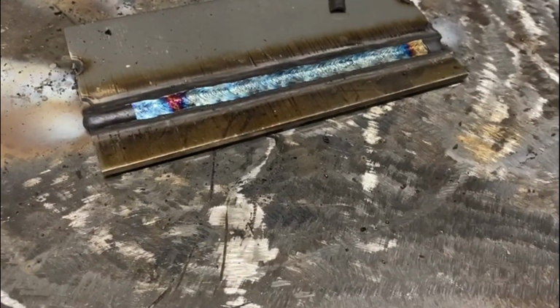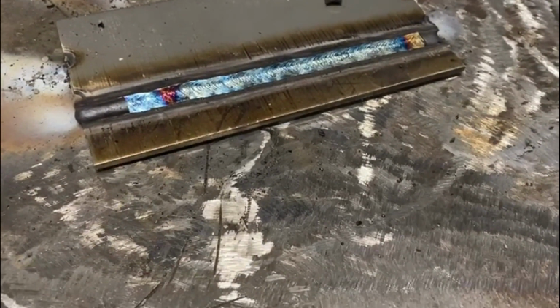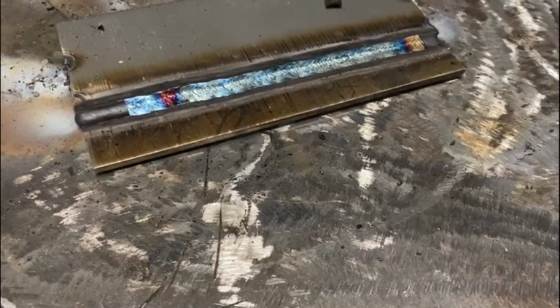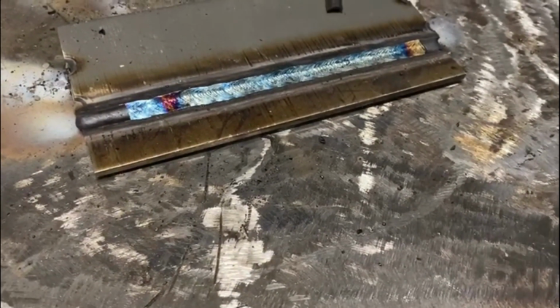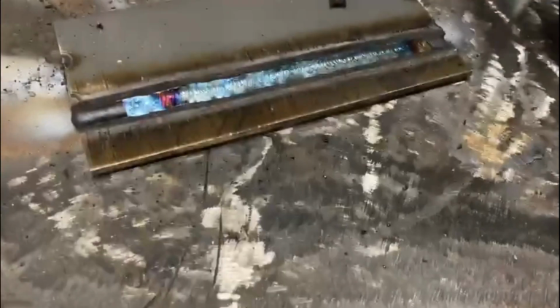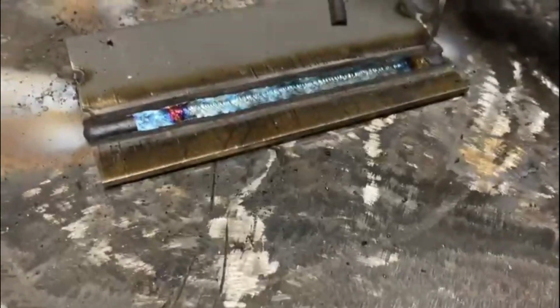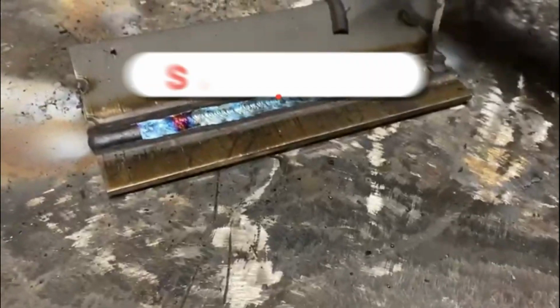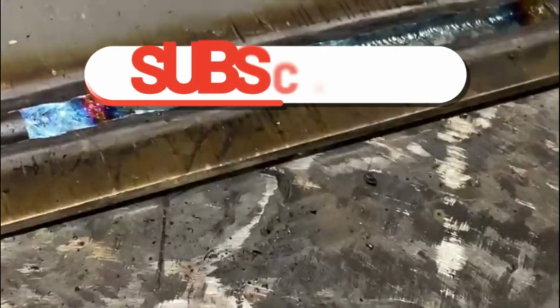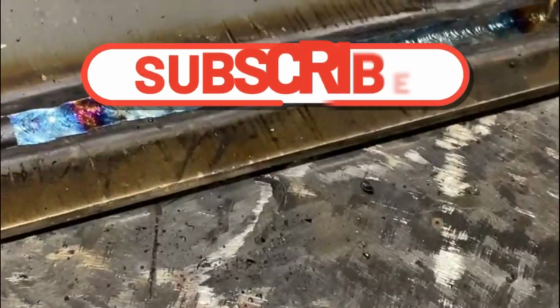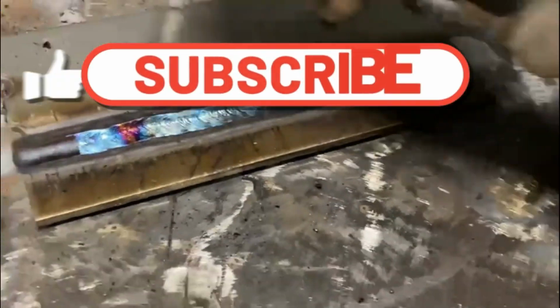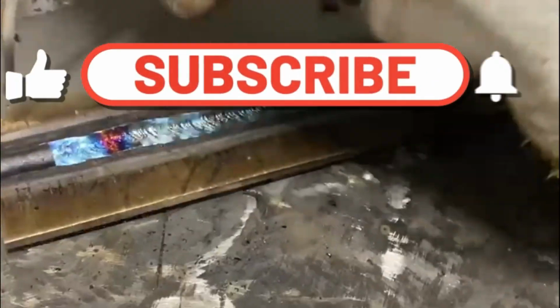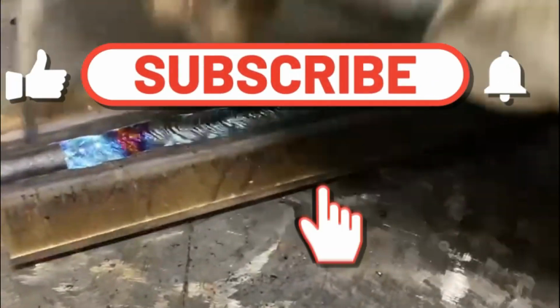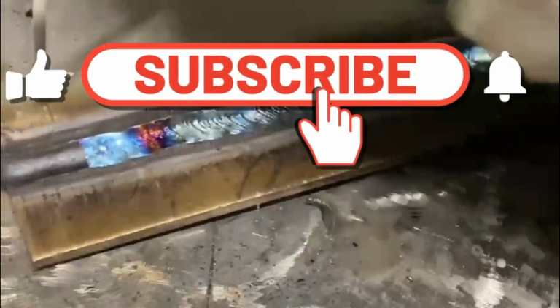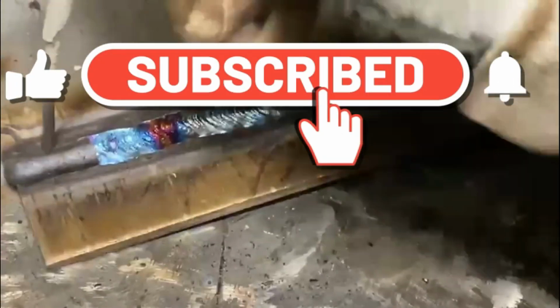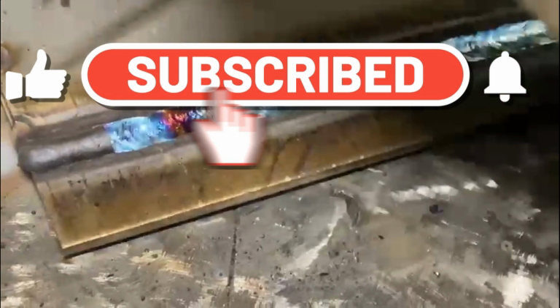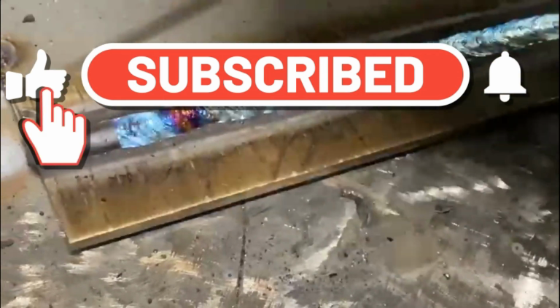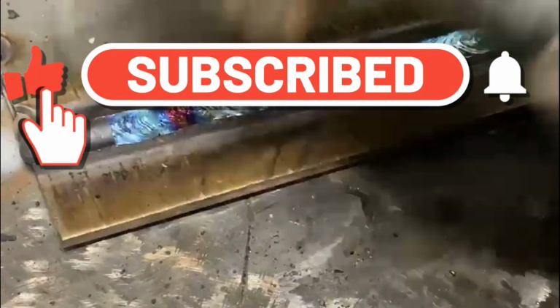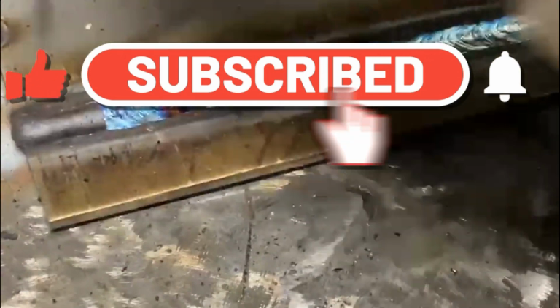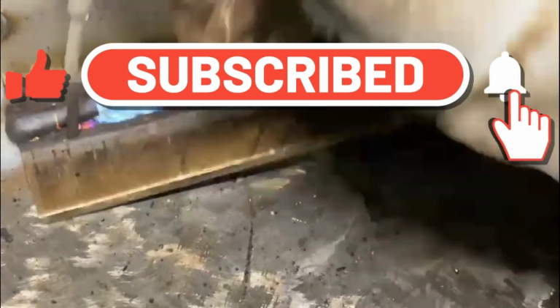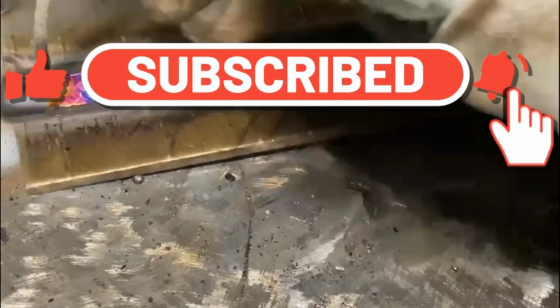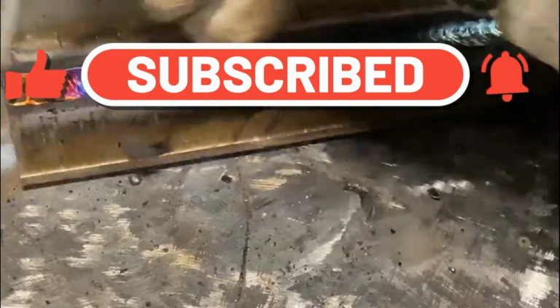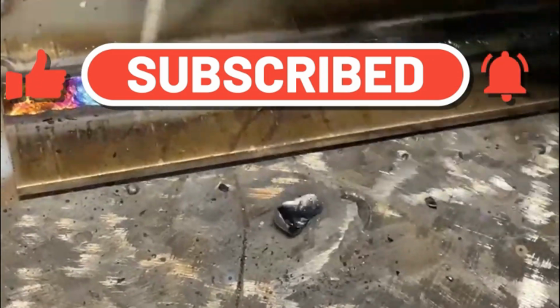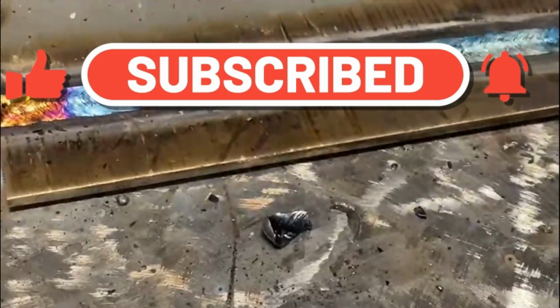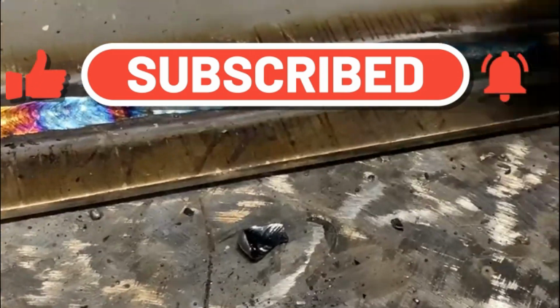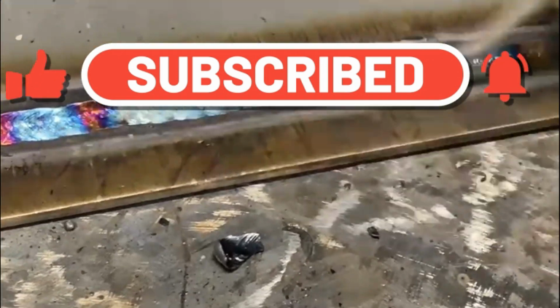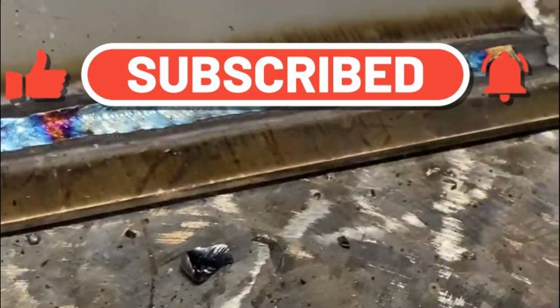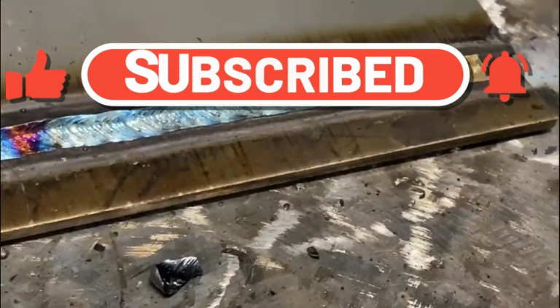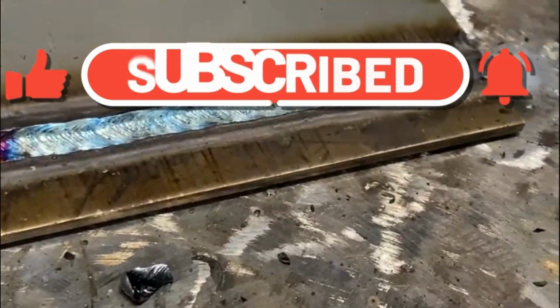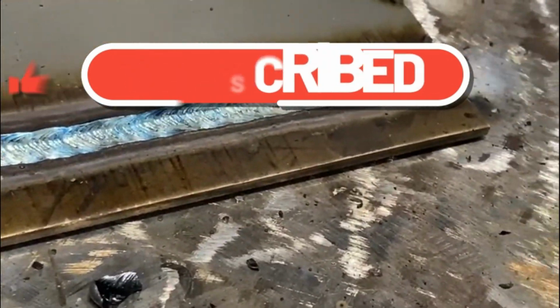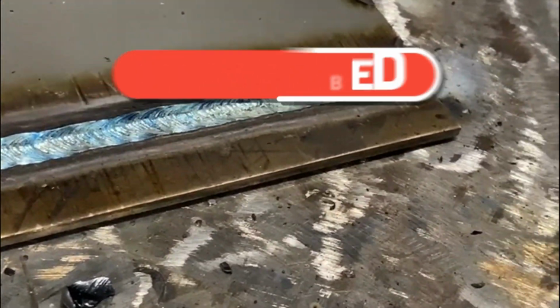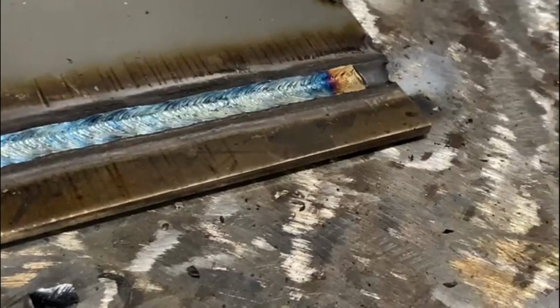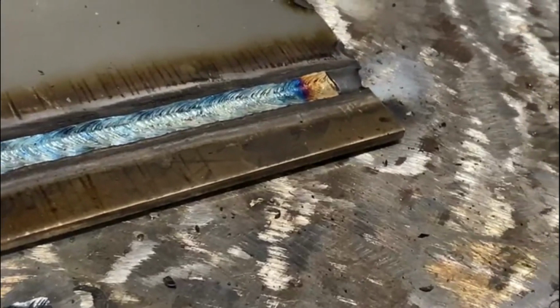If you're enjoying these videos don't forget to hit that thumbs up button — it really helps us out. And if you're really enjoying them, make sure you're subscribed so you can be kept up to date with our latest upcoming videos.